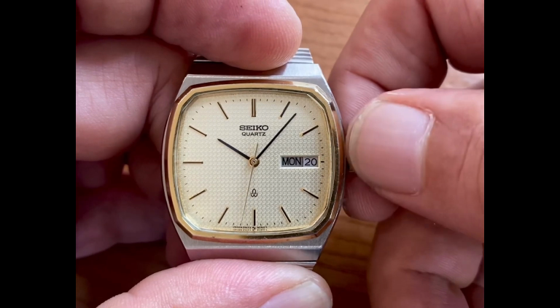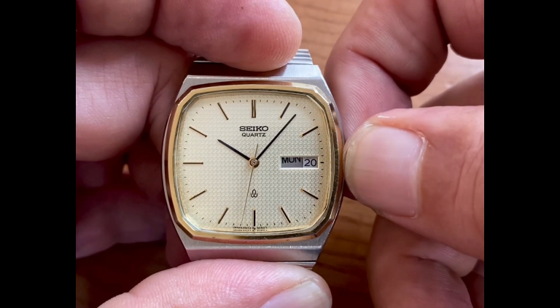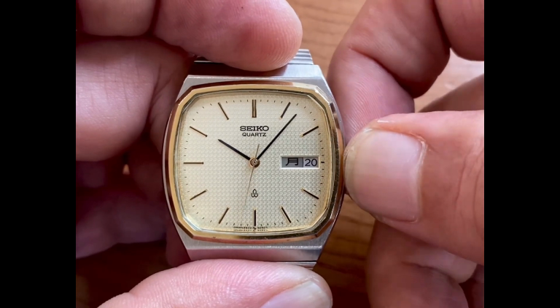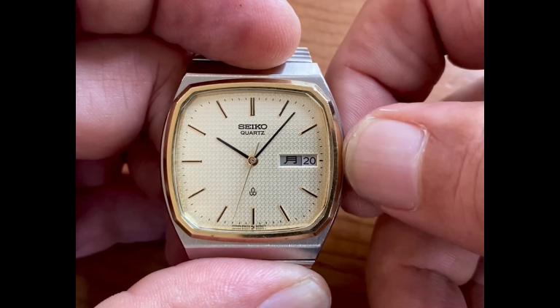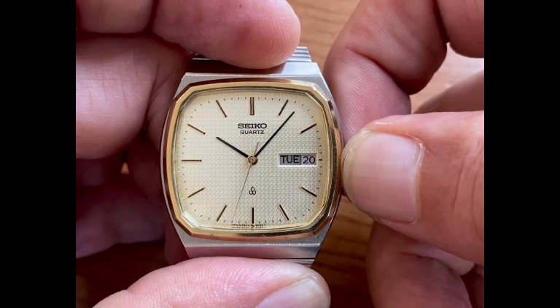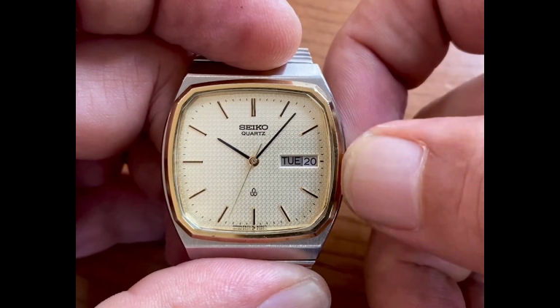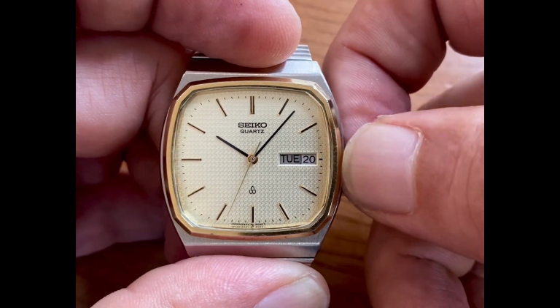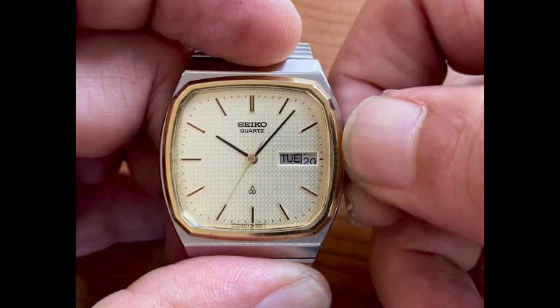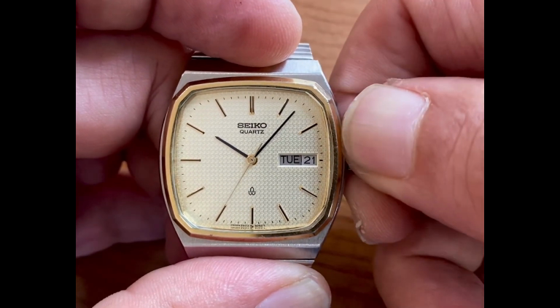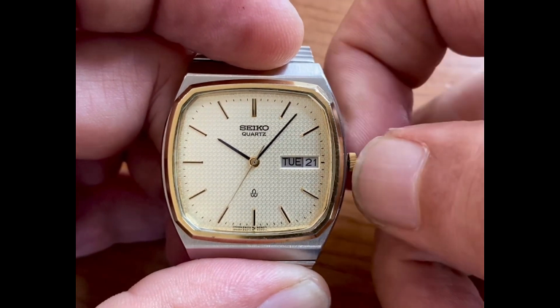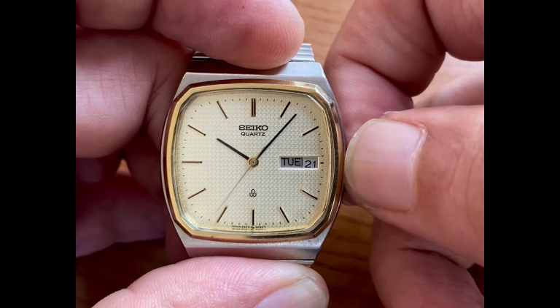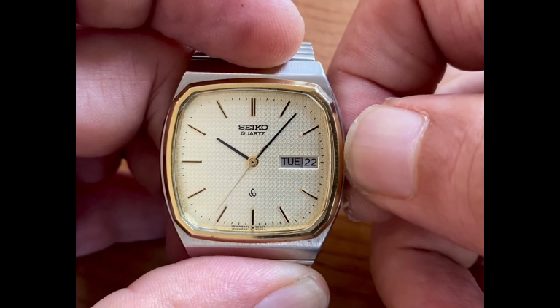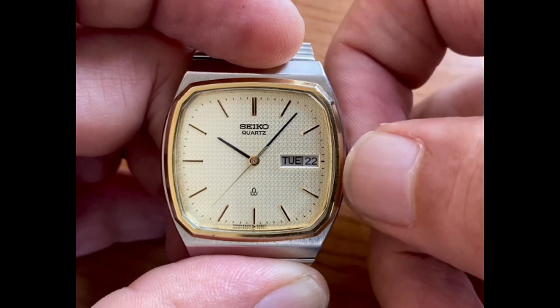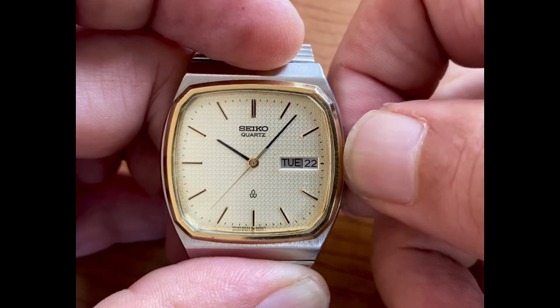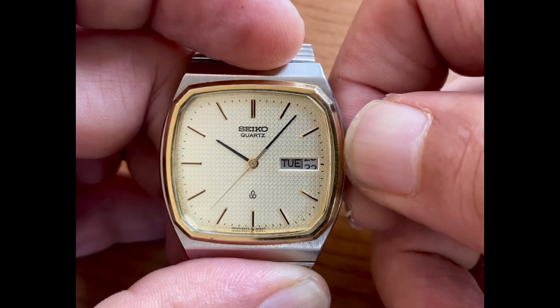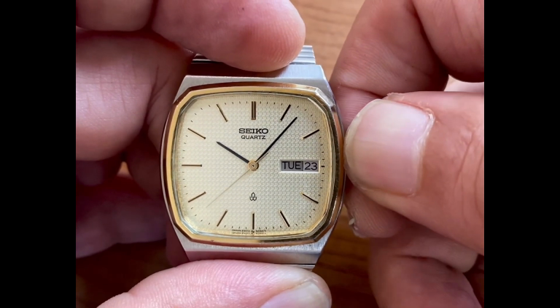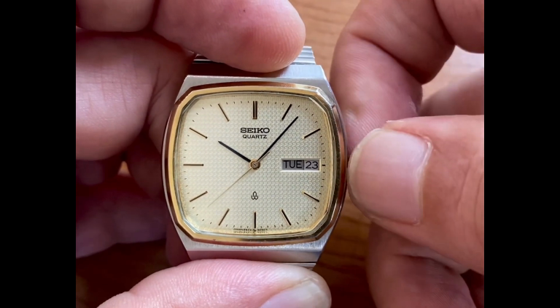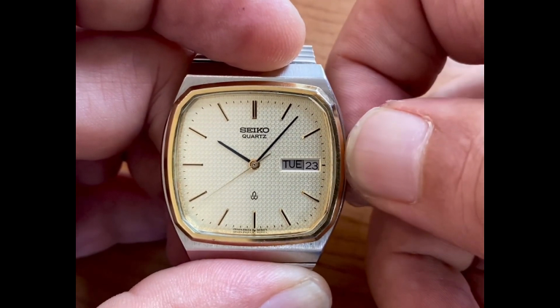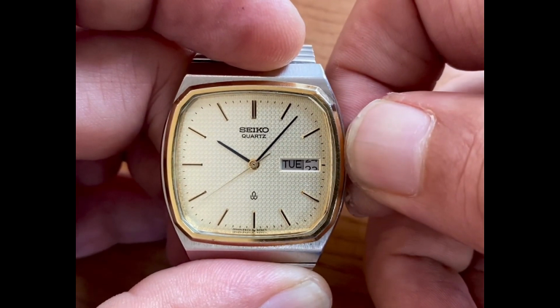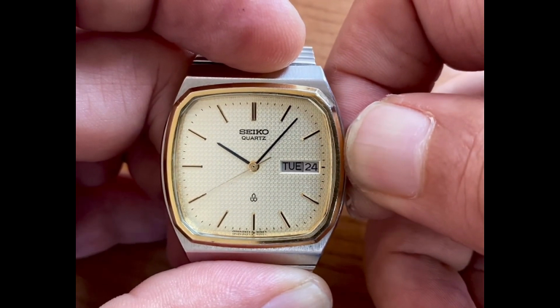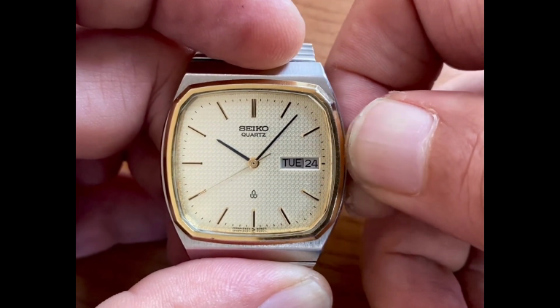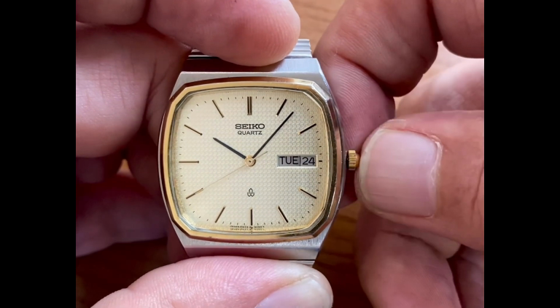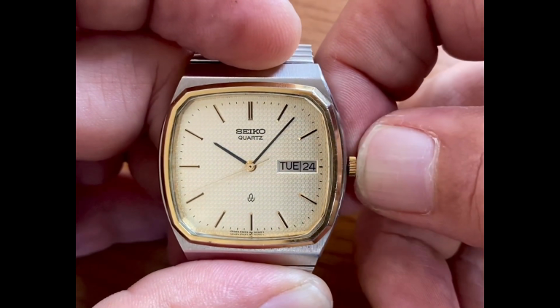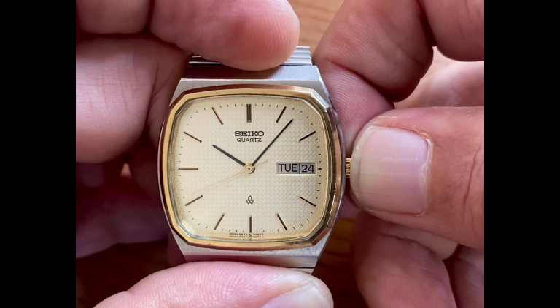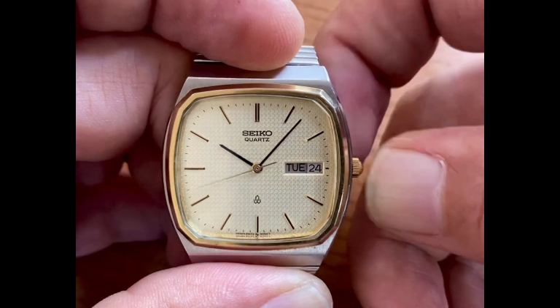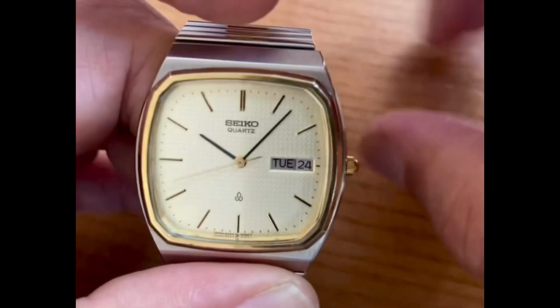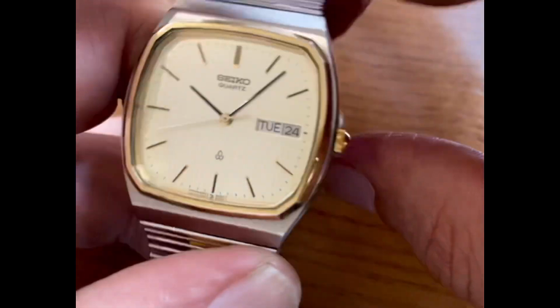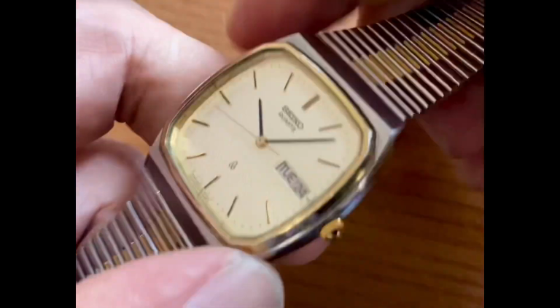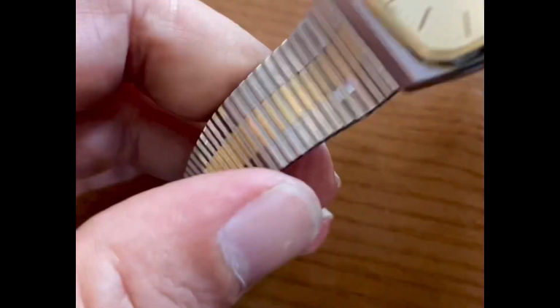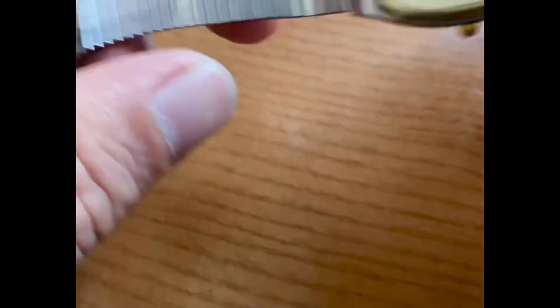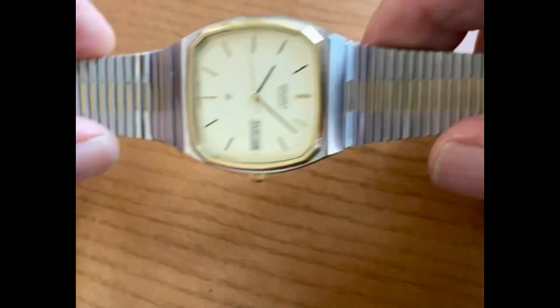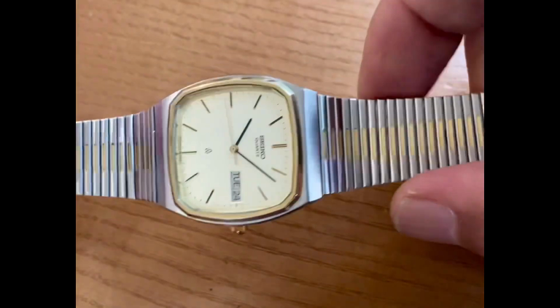We'll go ahead and ease this out to the first position. I like to change these days and dates very gently — I never speed roll them. Just bang, bang — that's the way we like to see the days and dates: very resolute, very deliberate changes. This long second hand is also a bit classy.